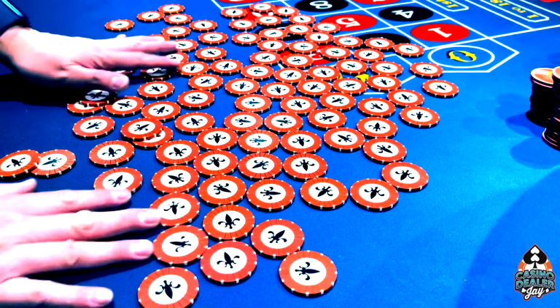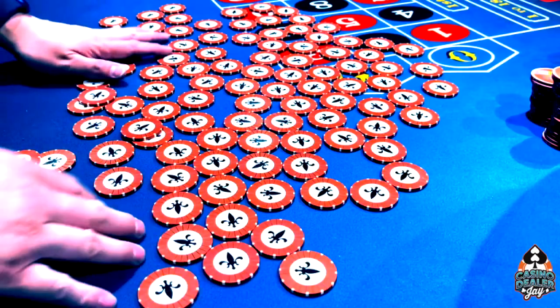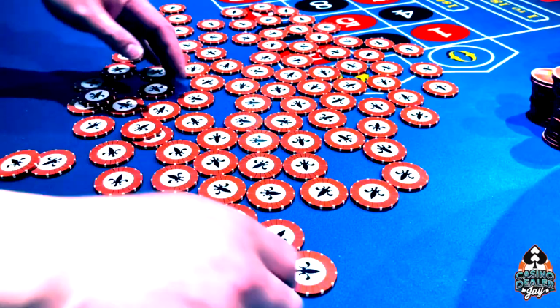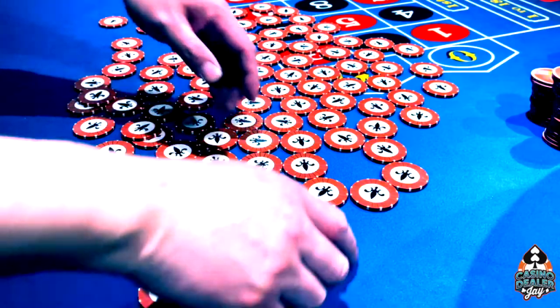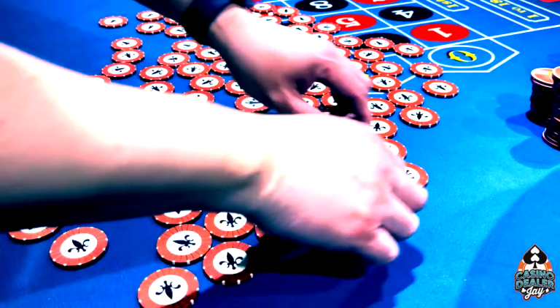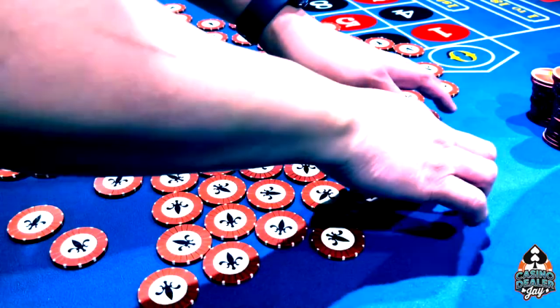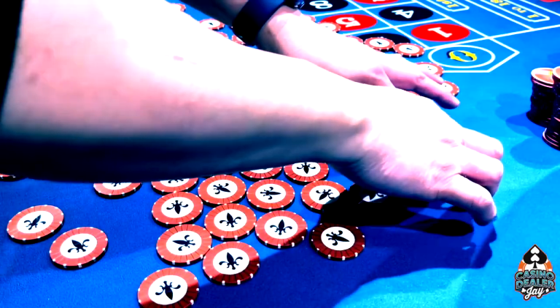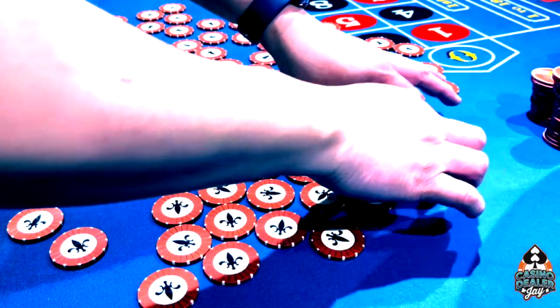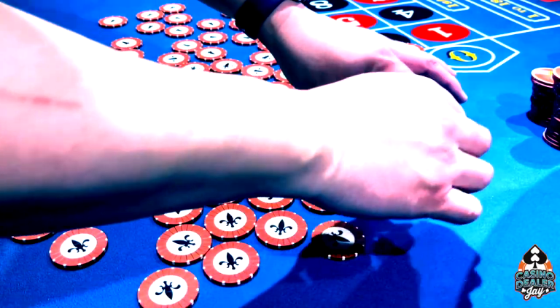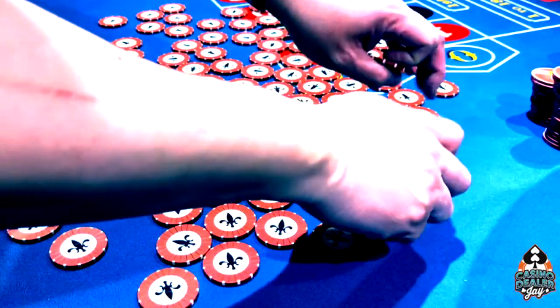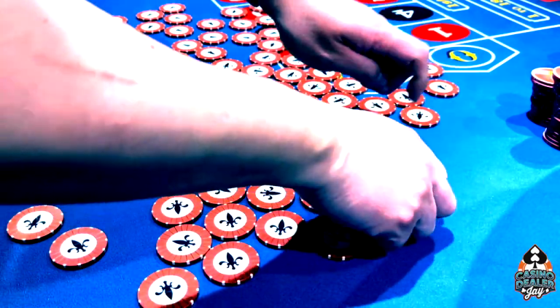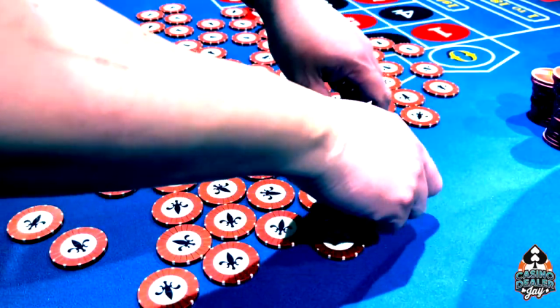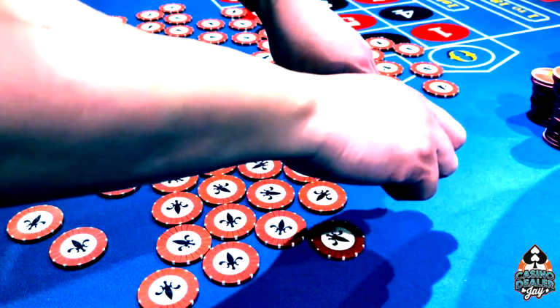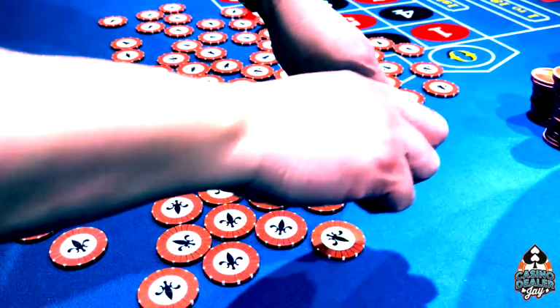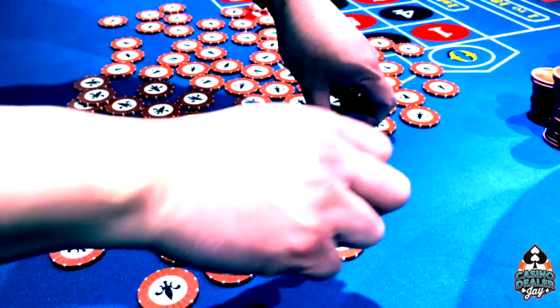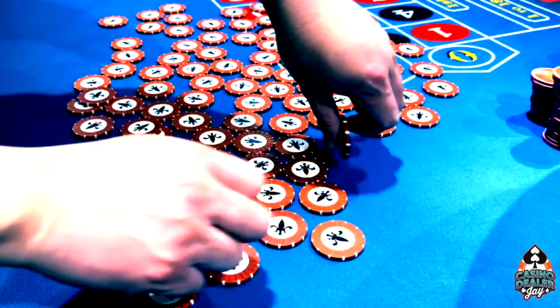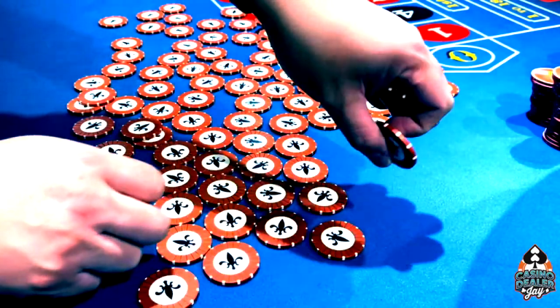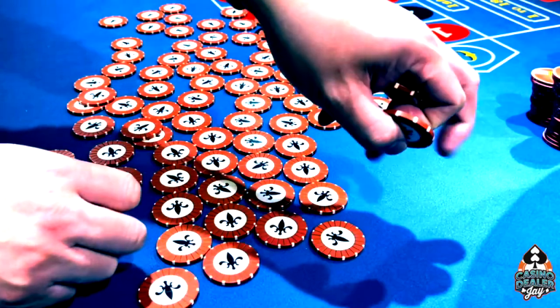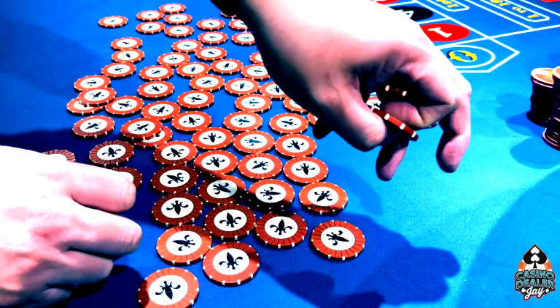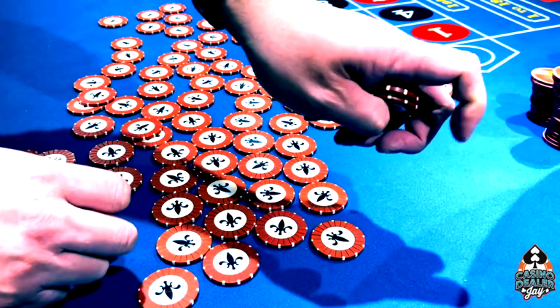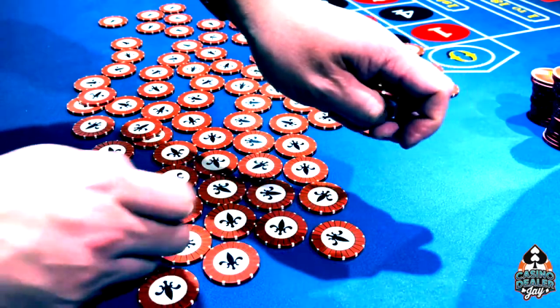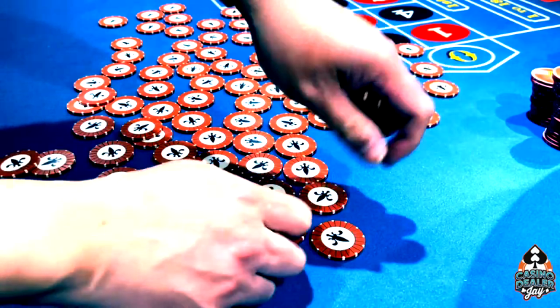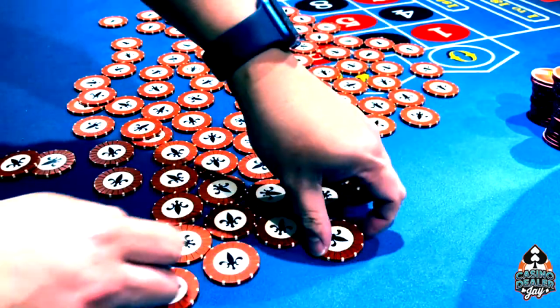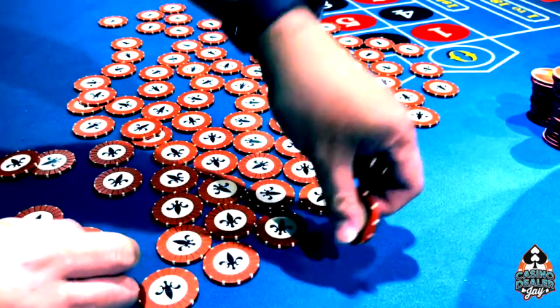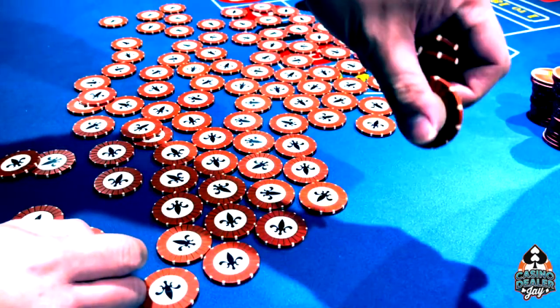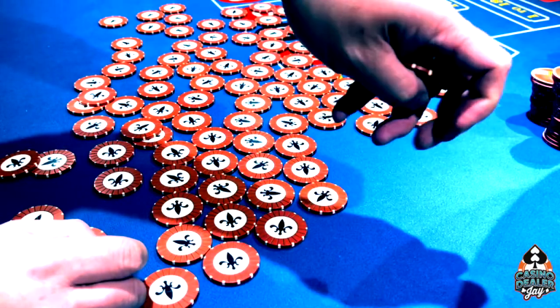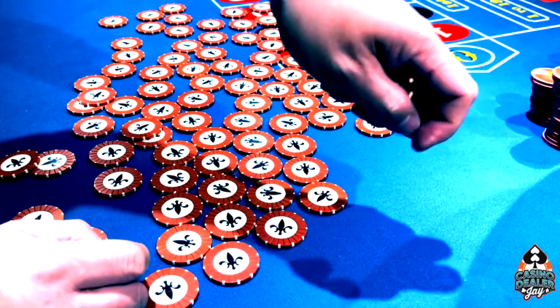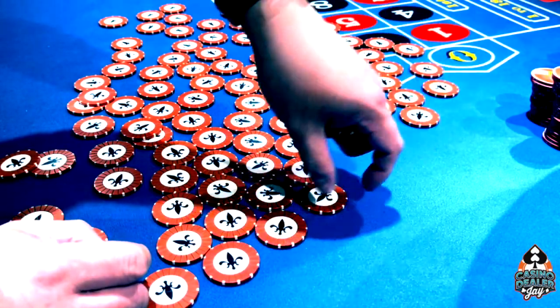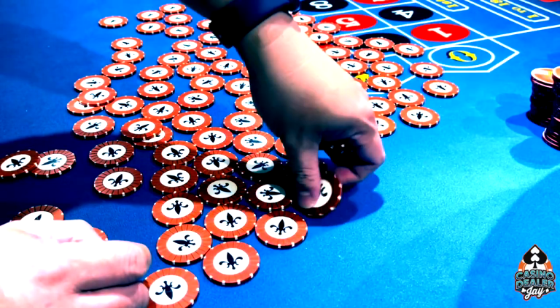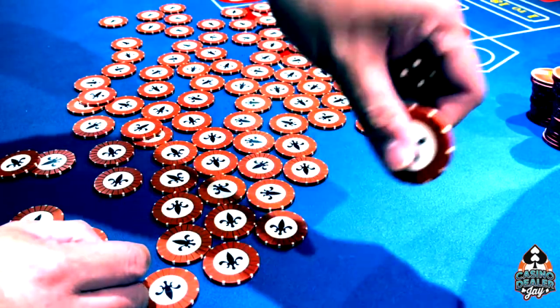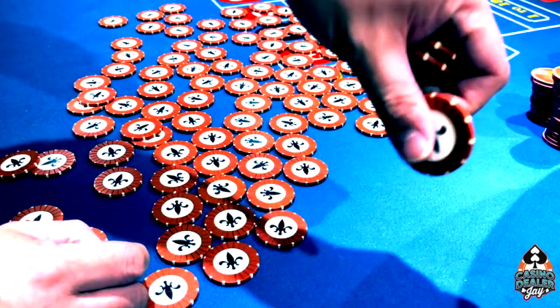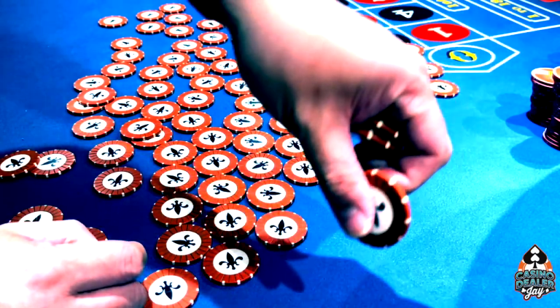When you're chipping, what you're really doing is you're picking up the chips and basically rolling them and putting them under your fingers, like this.